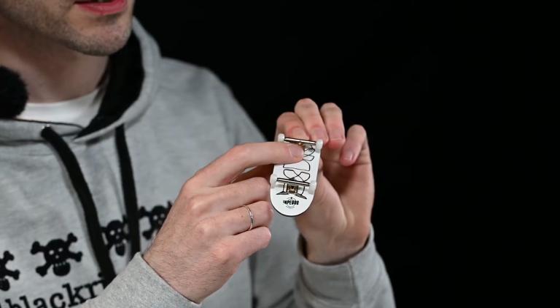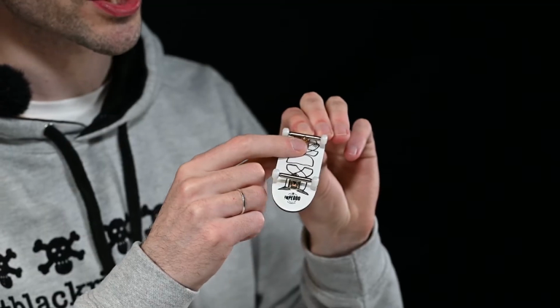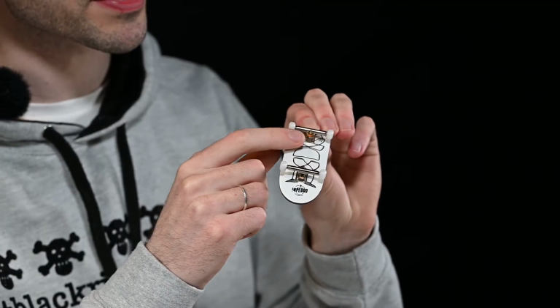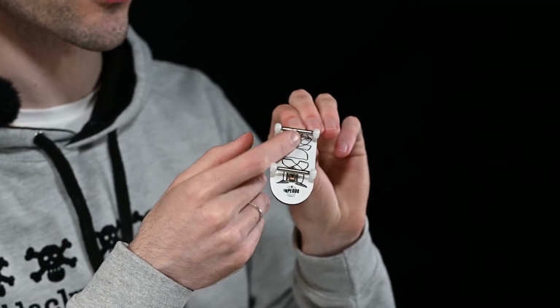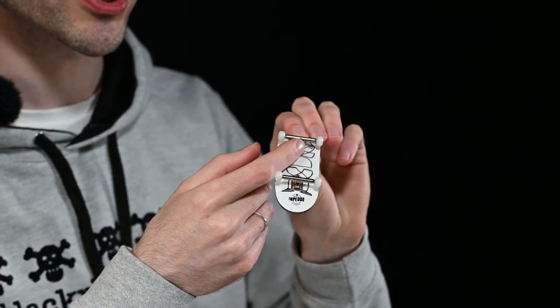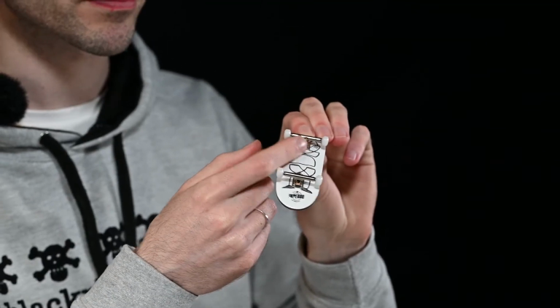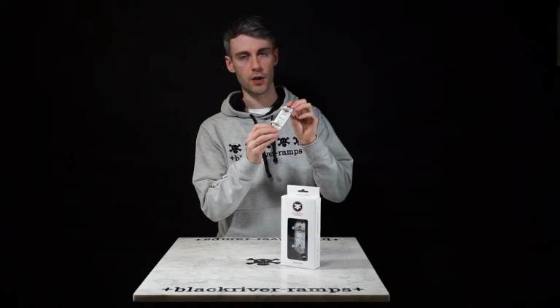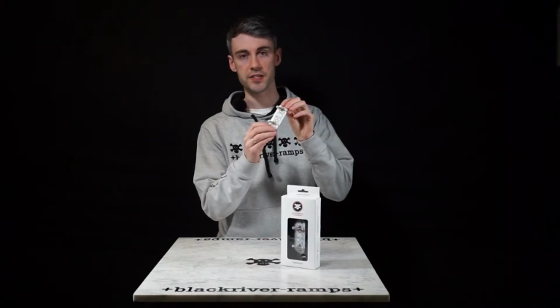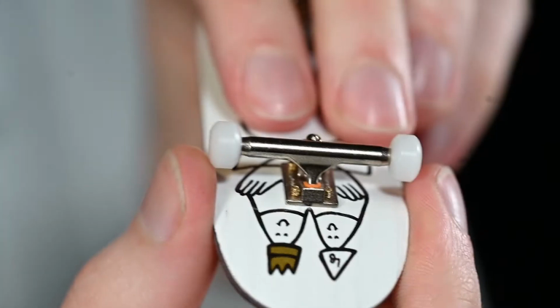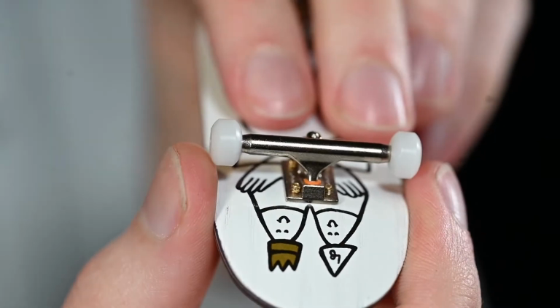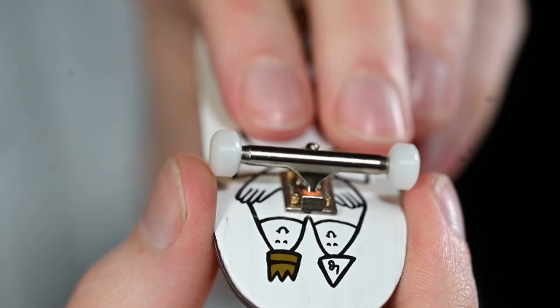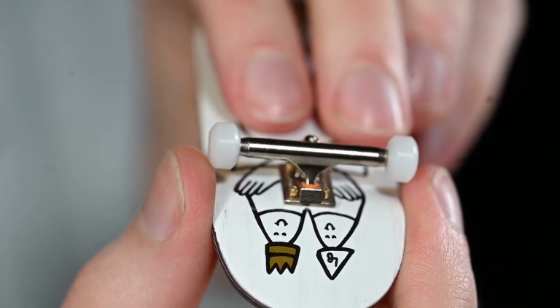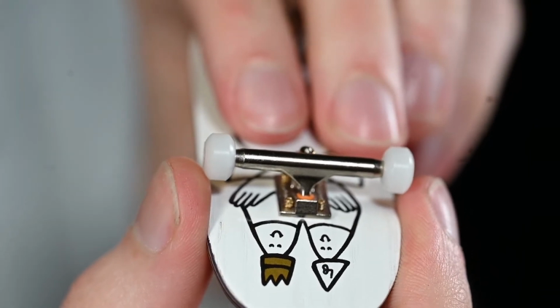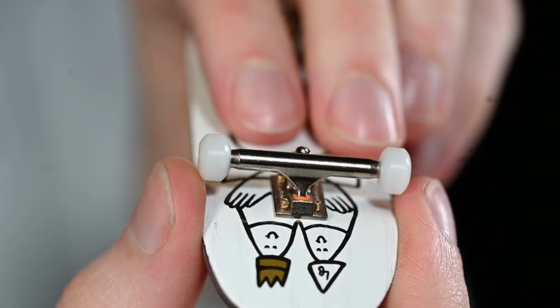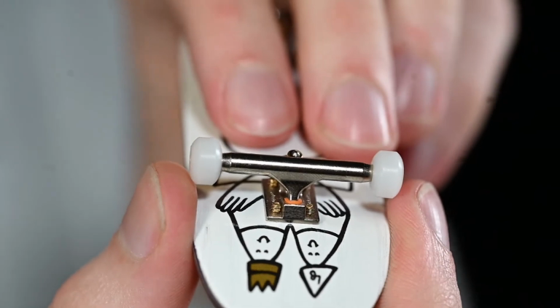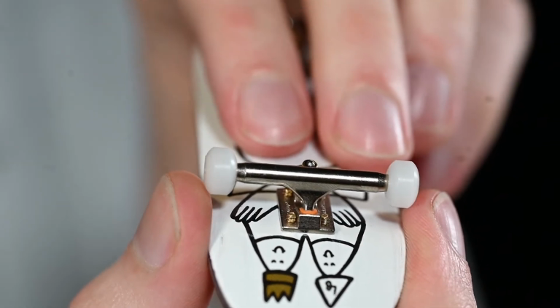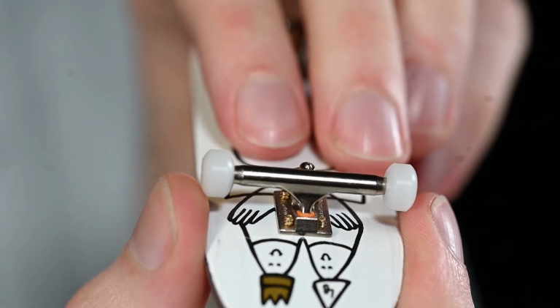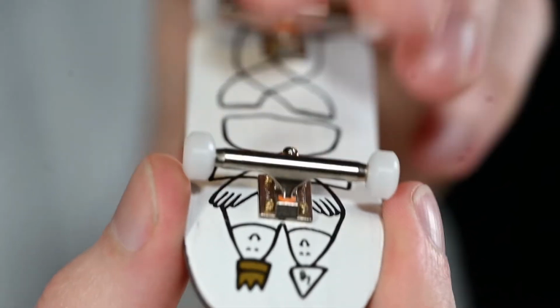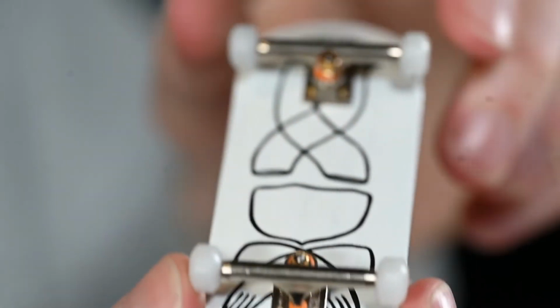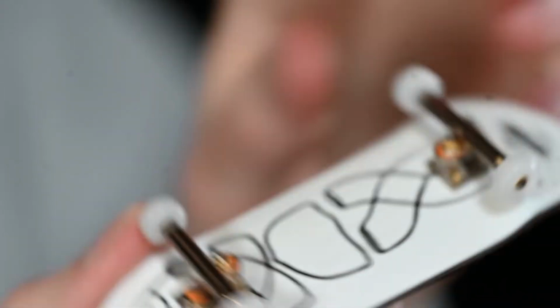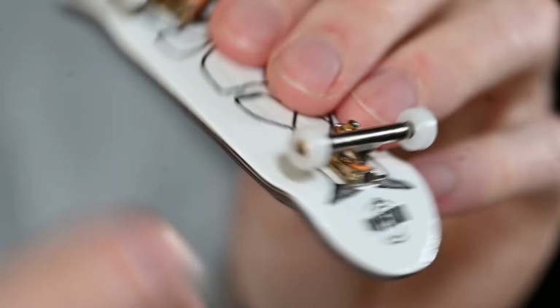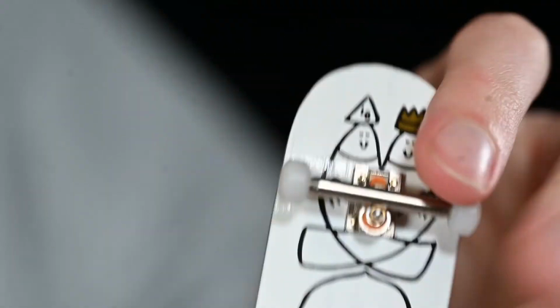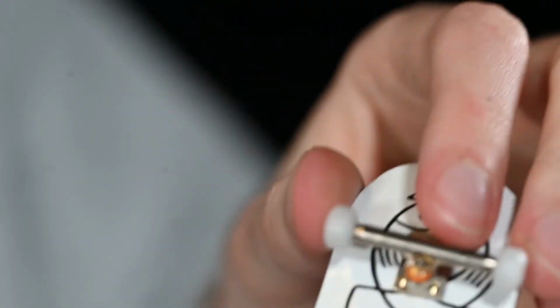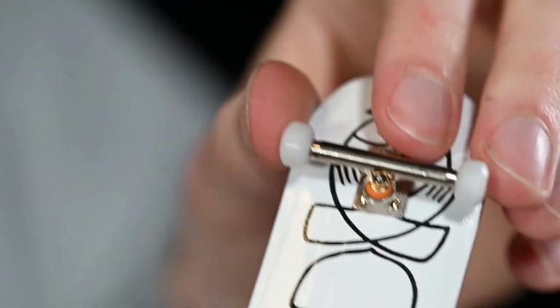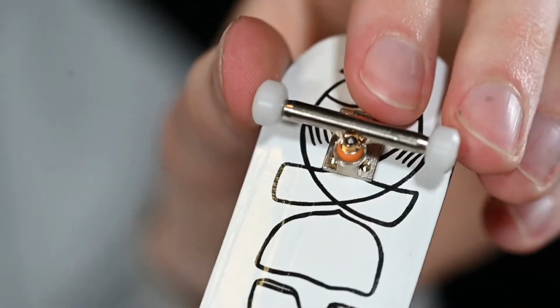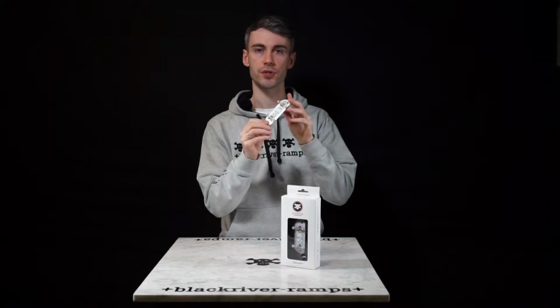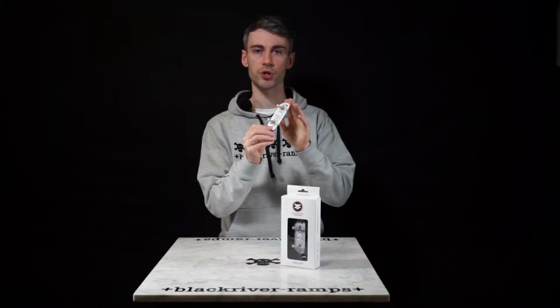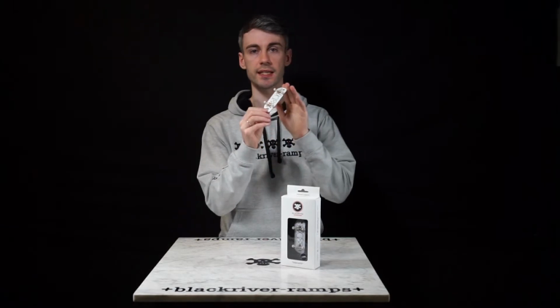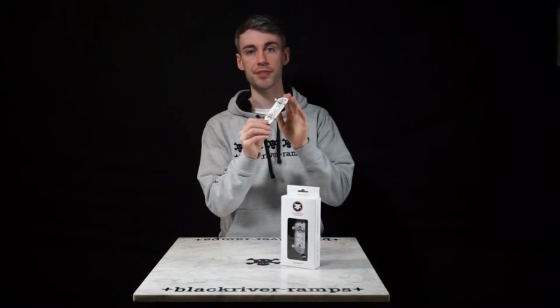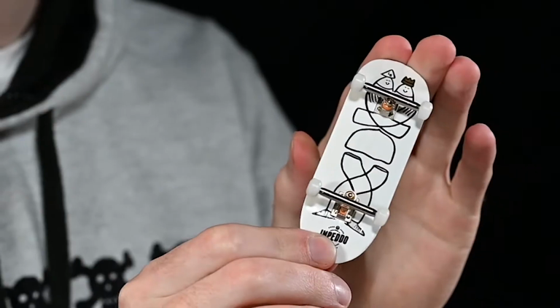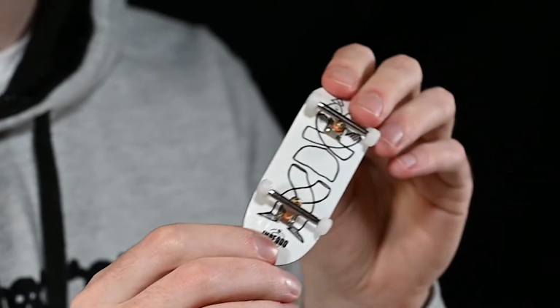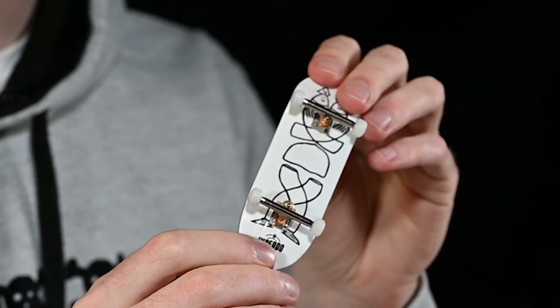As you can see, the bushings are orange. Affixed to the top of the kingpin of the truck we have the lock nuts — these are what securely holds the bushings and the truck in place.